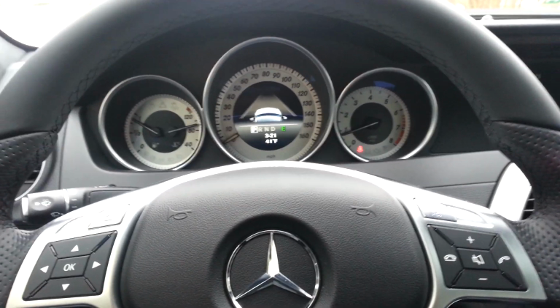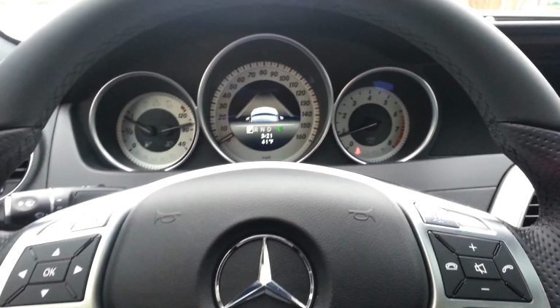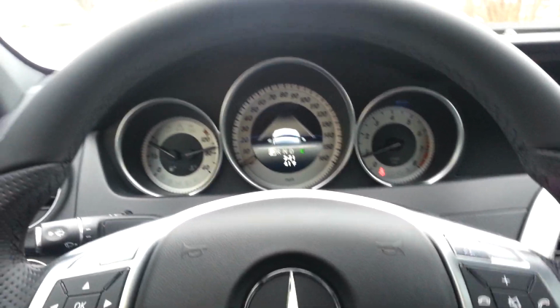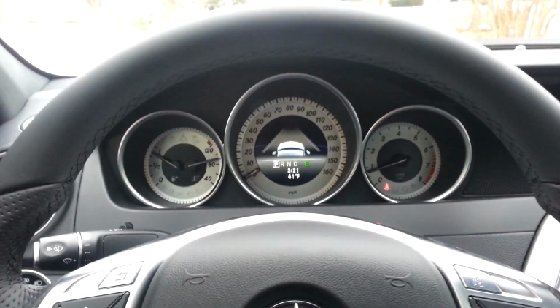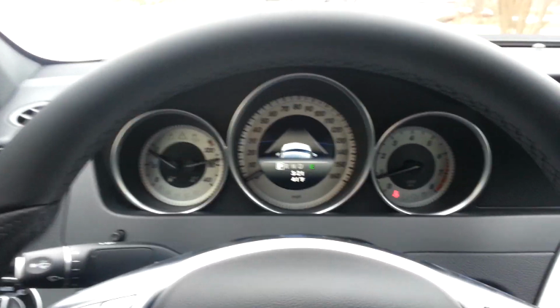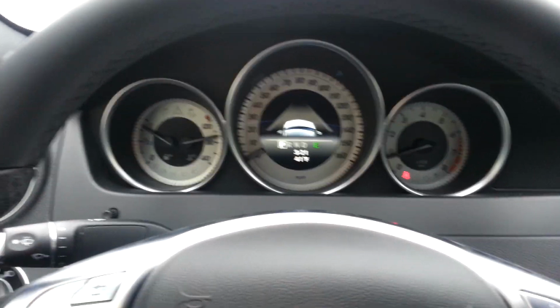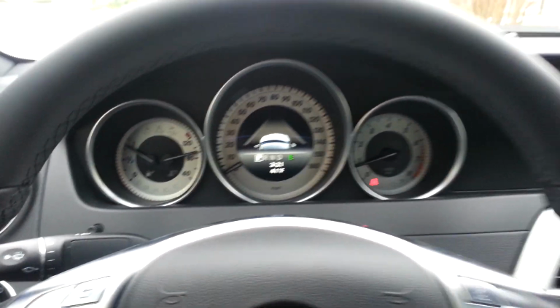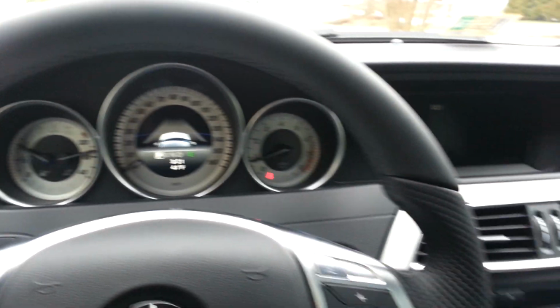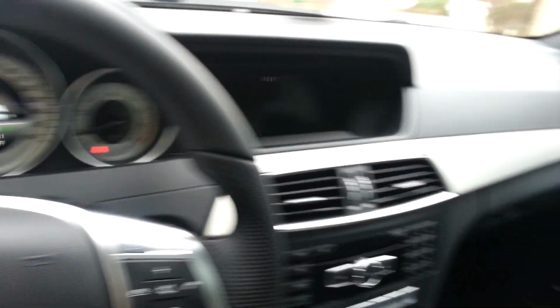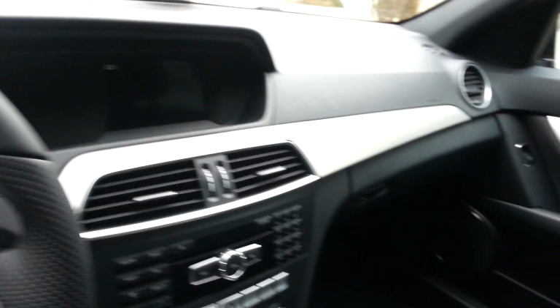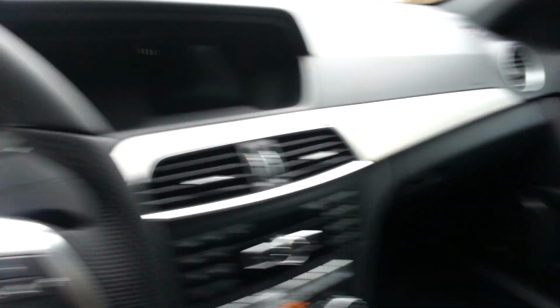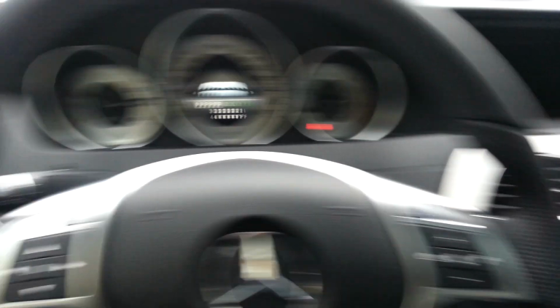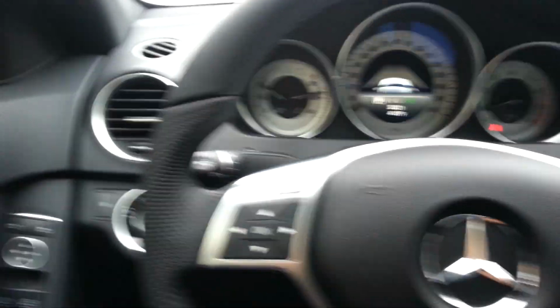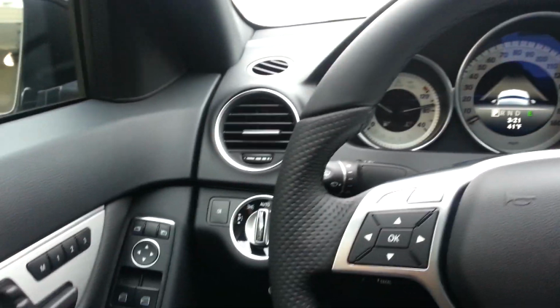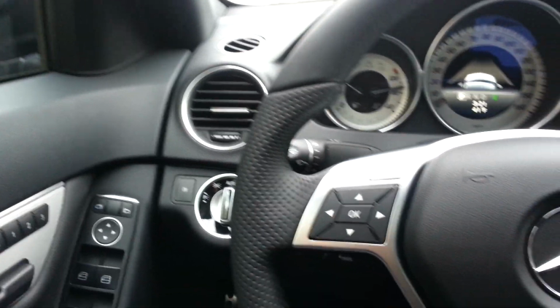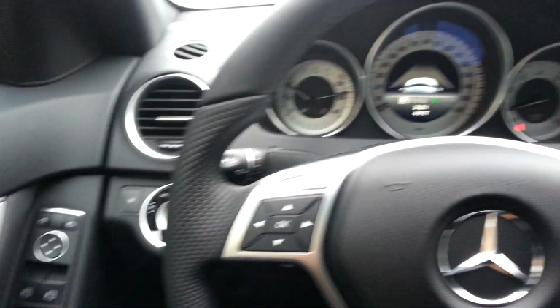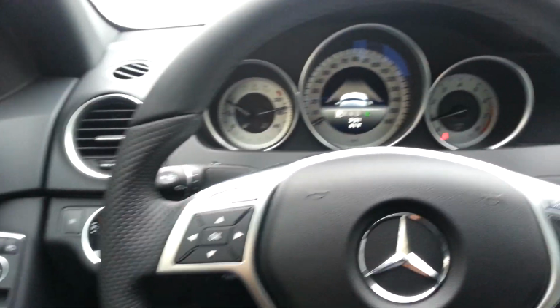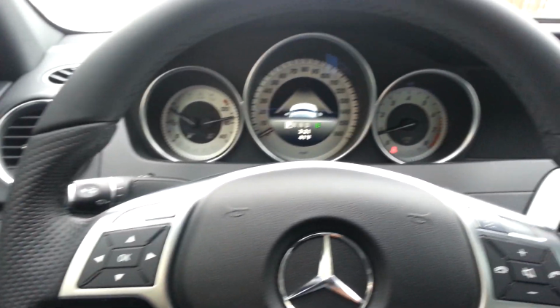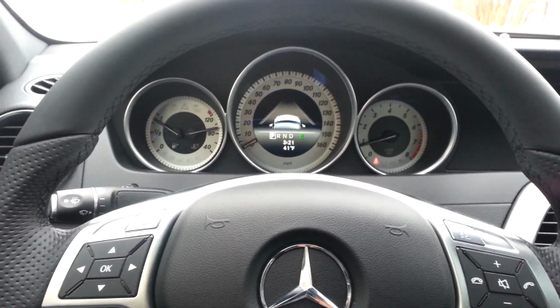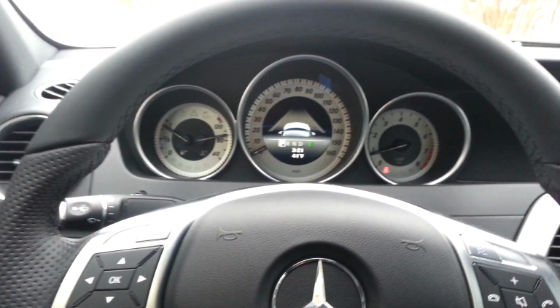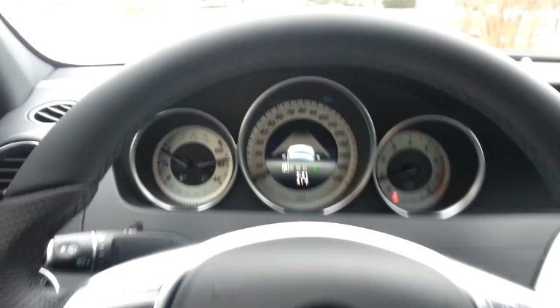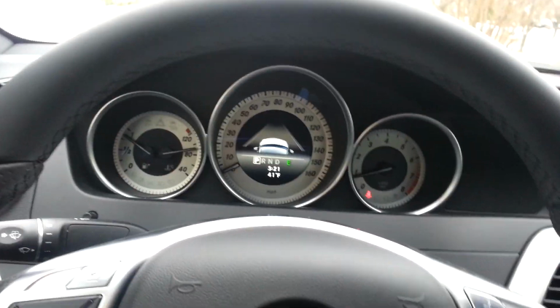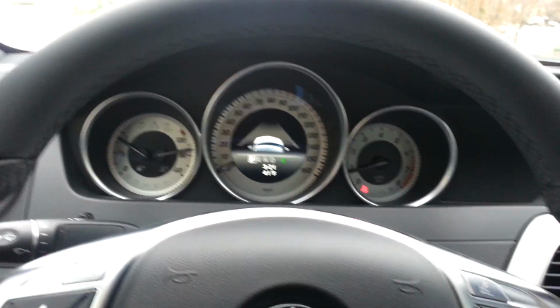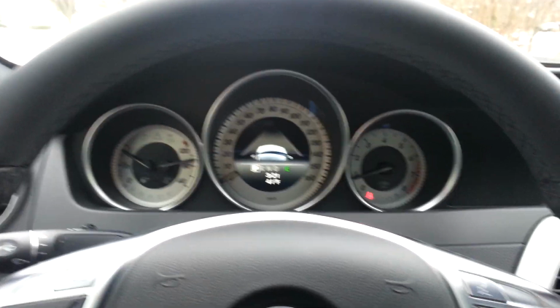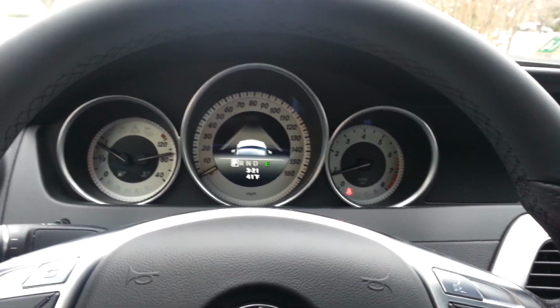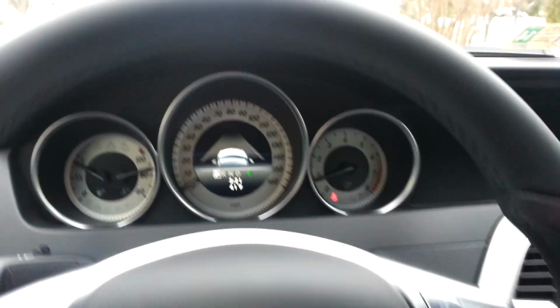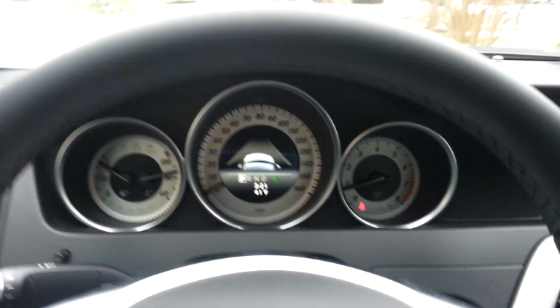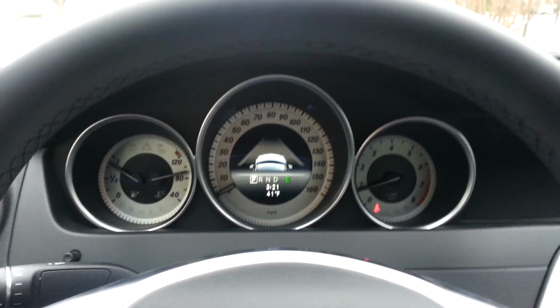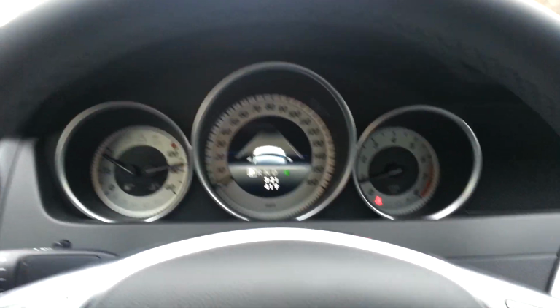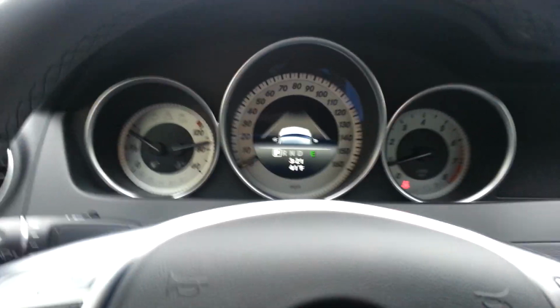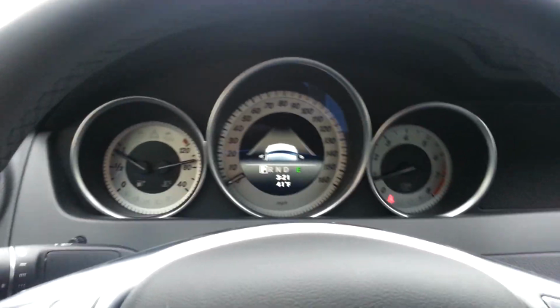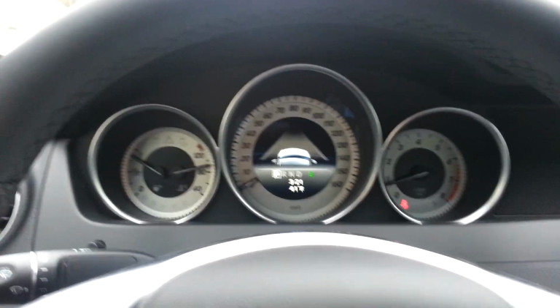Hey YouTube, this is WRTCG1 here, and today I'd like to show you guys a feature of the C-Class, E-Class, and most Mercedes vehicles. The vehicle right here is a 2014 C250 Sport.